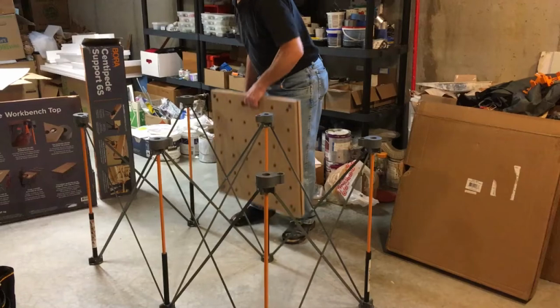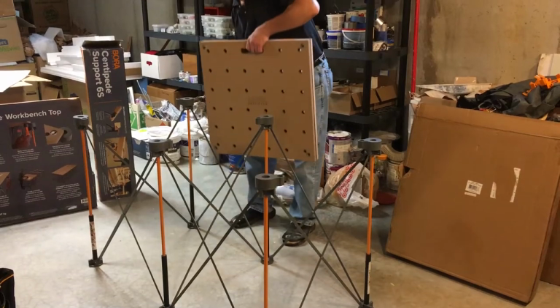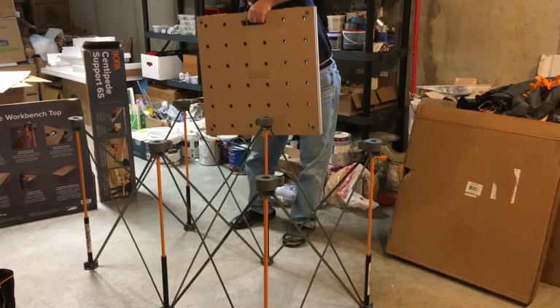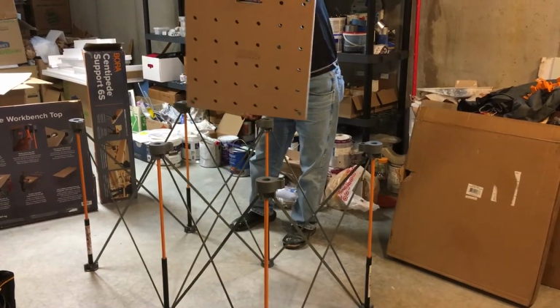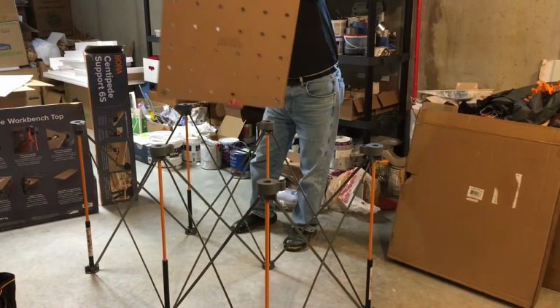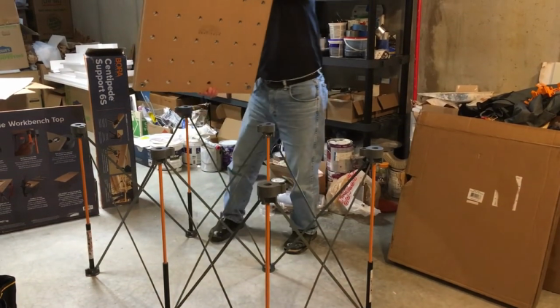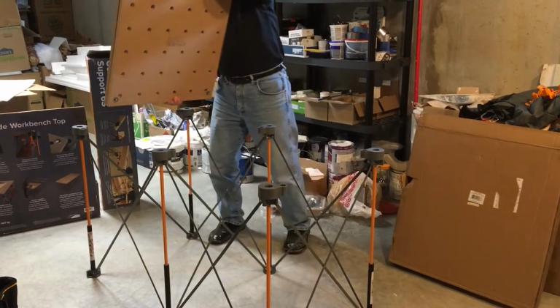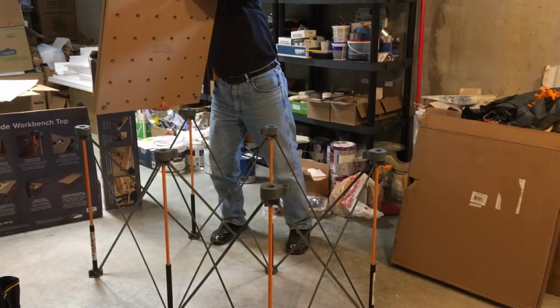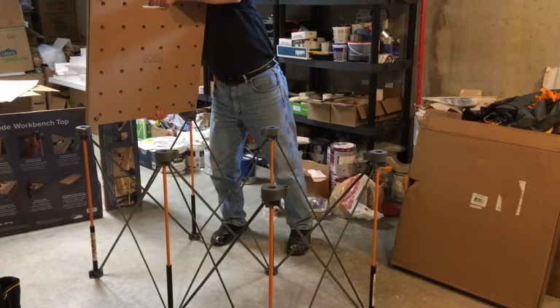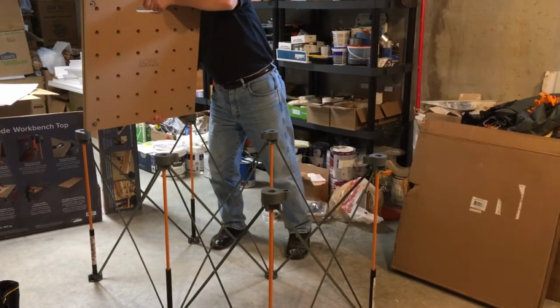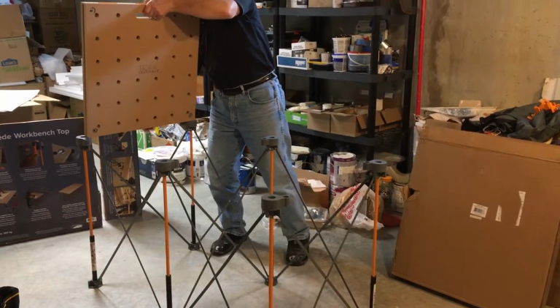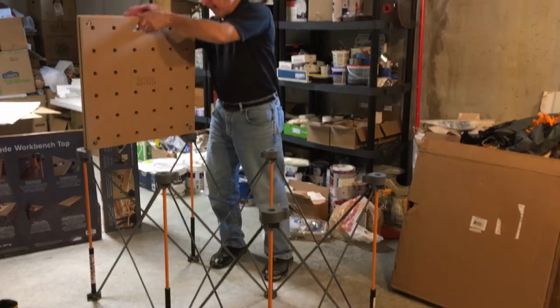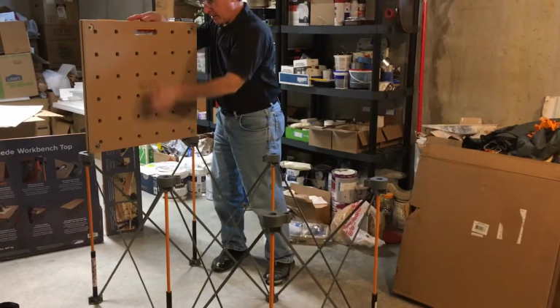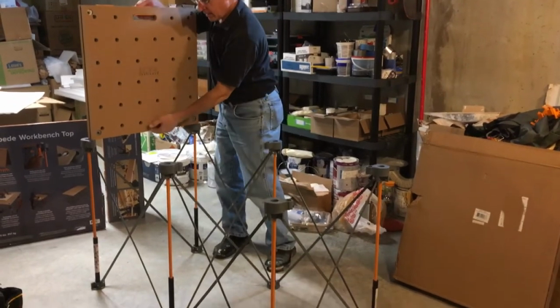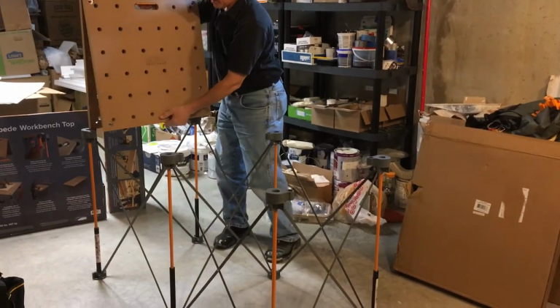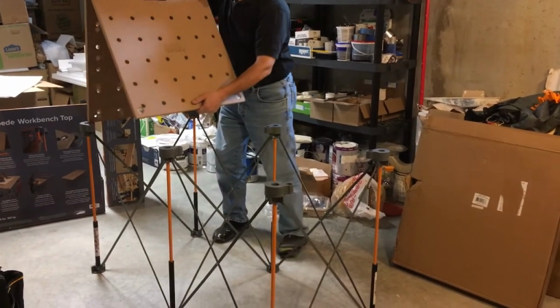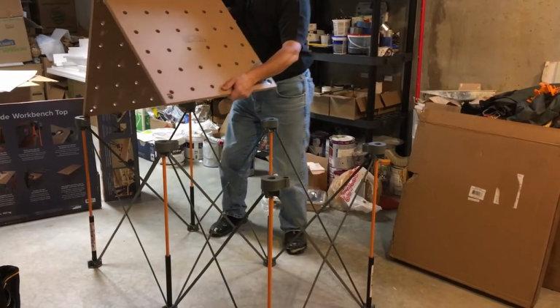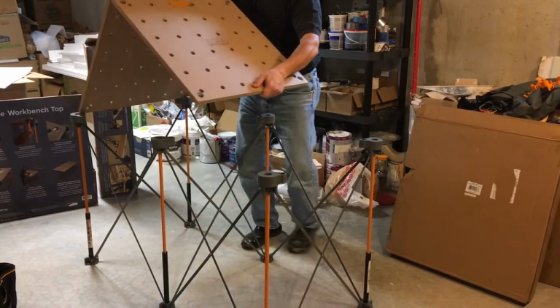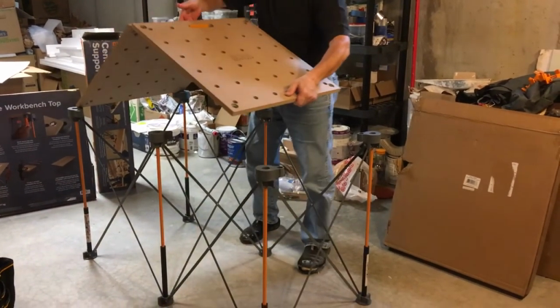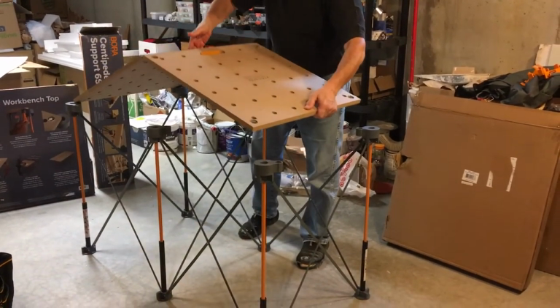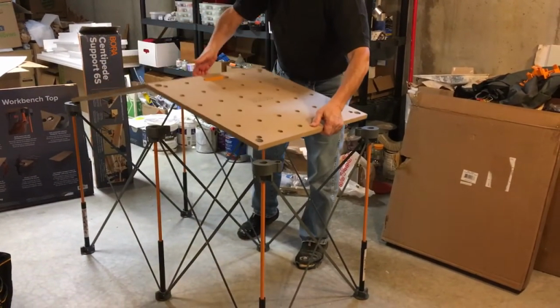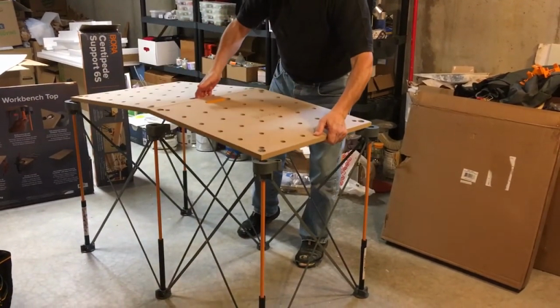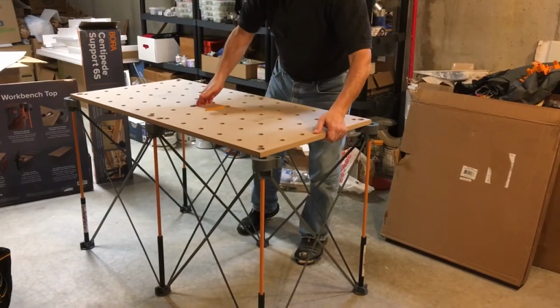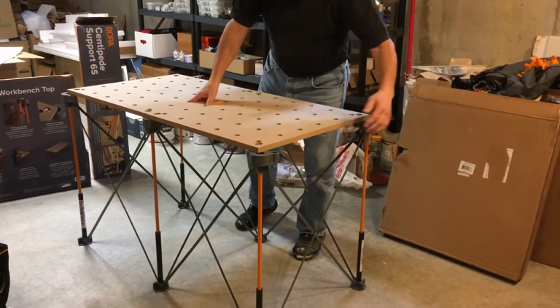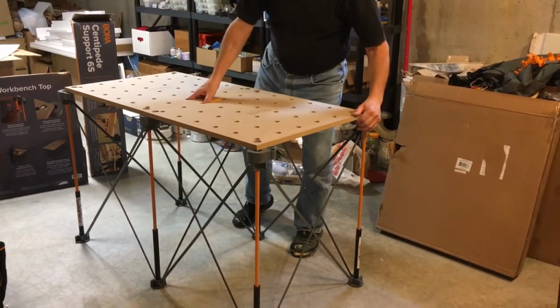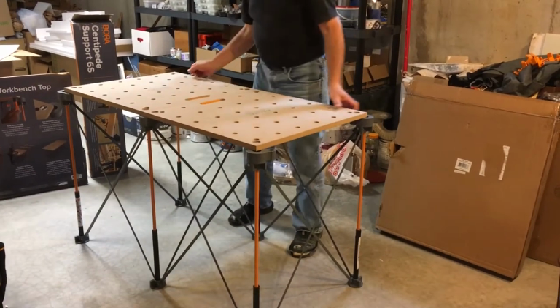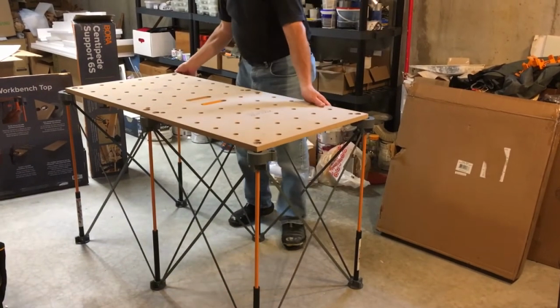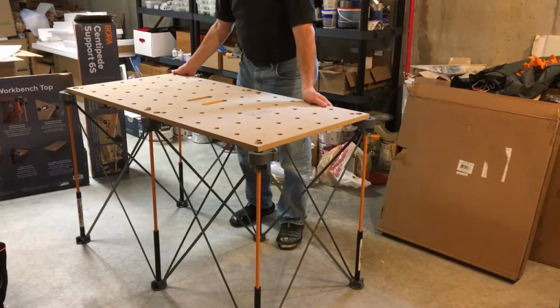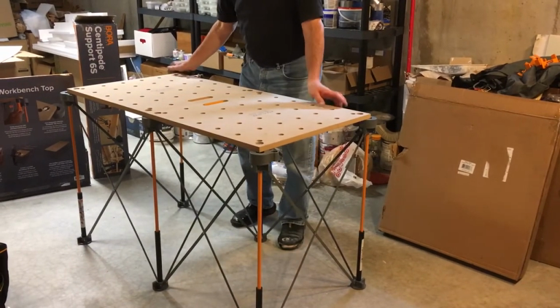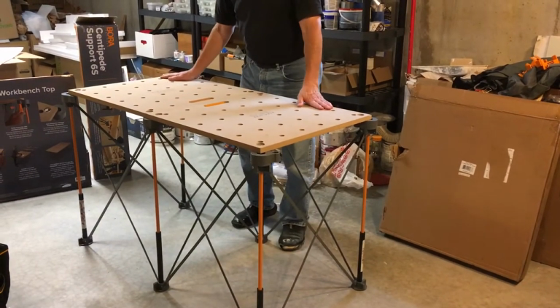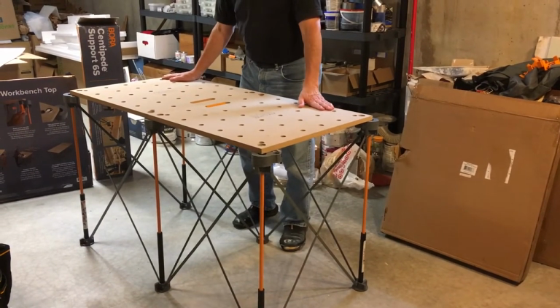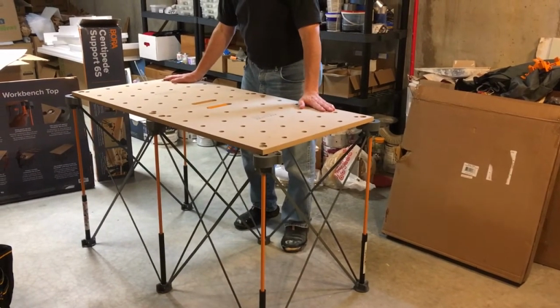You put the top on the centipede, lift it up by the handle, balance it on one end, and then slowly unfold it until it's flat, line it up on the corners, and then you'll insert the locking pegs.